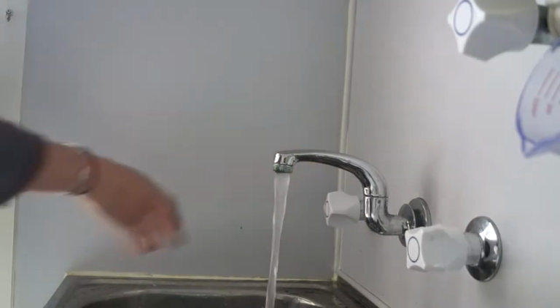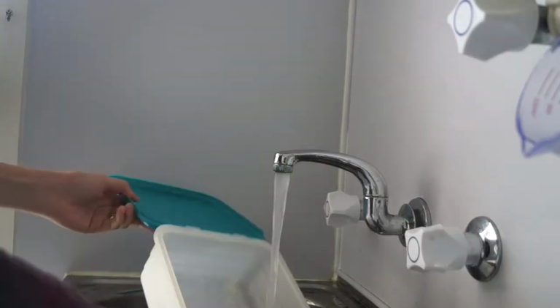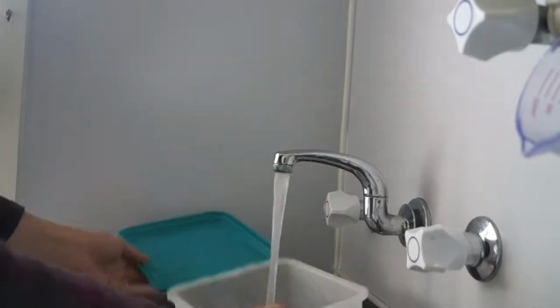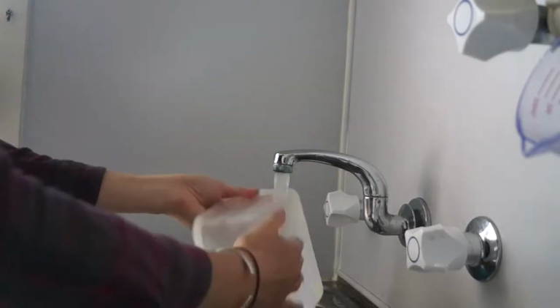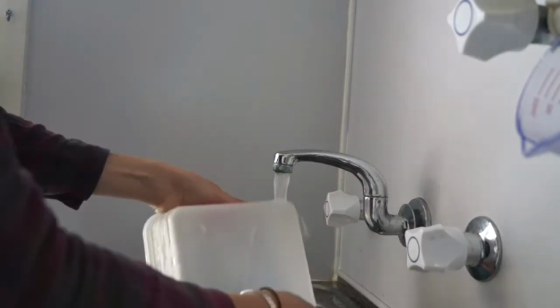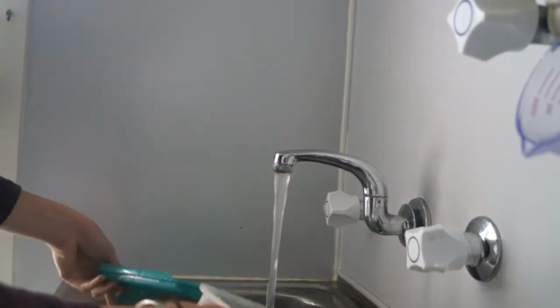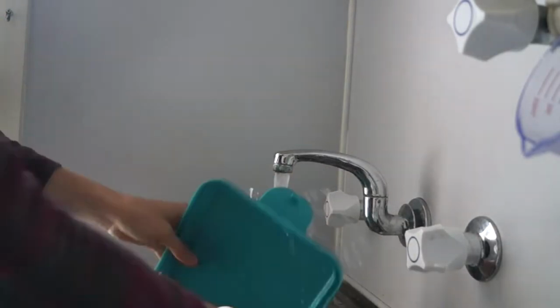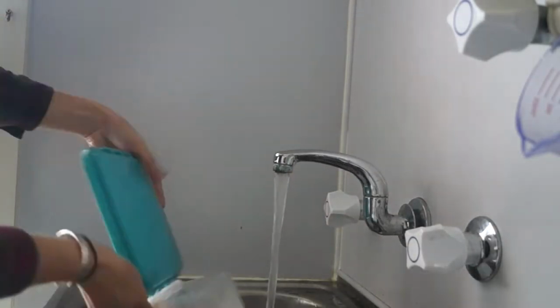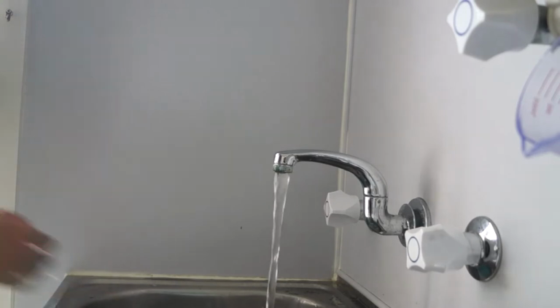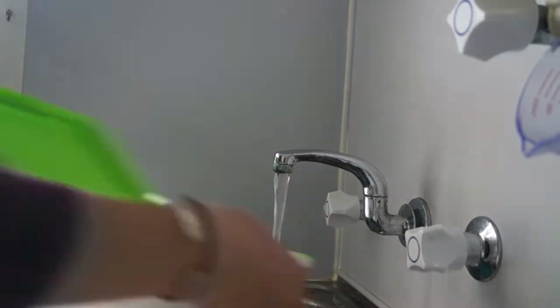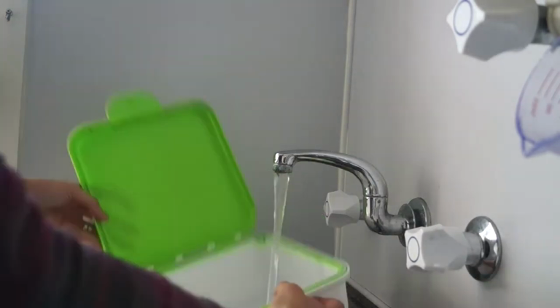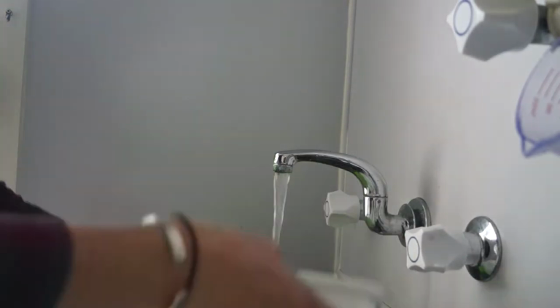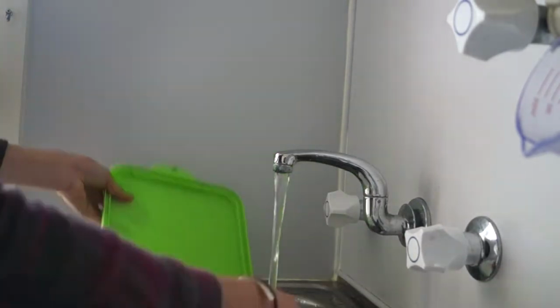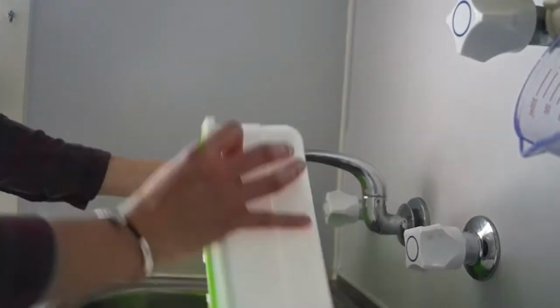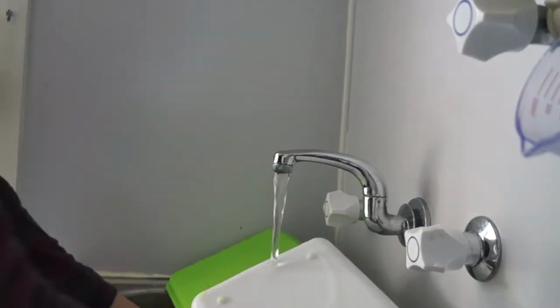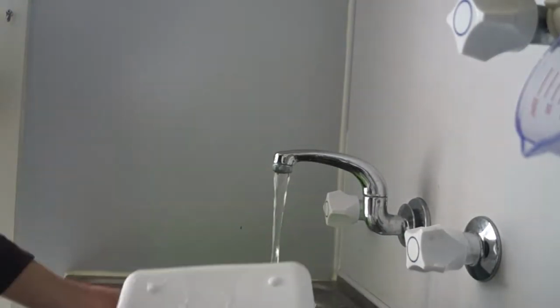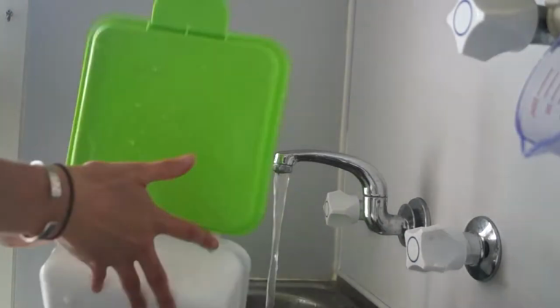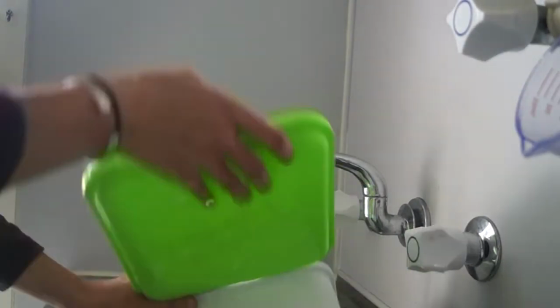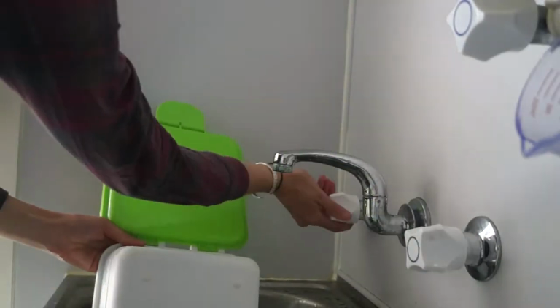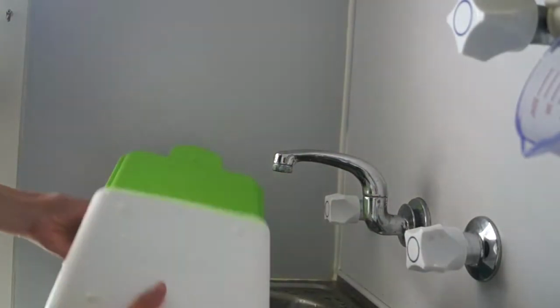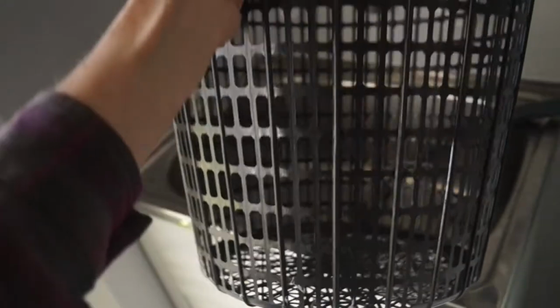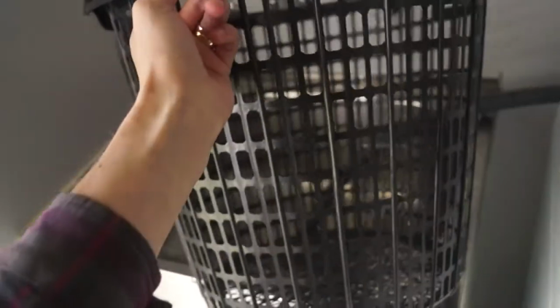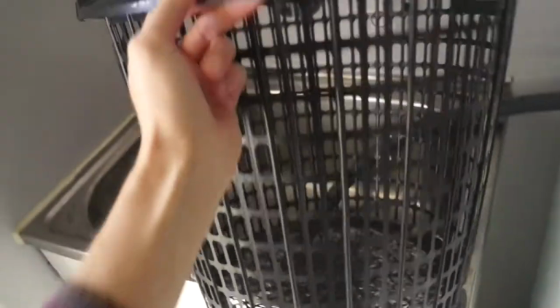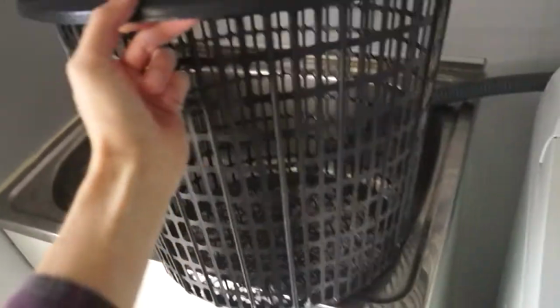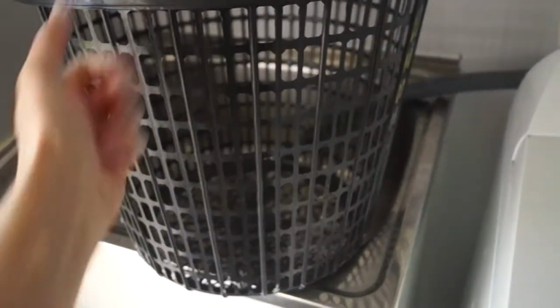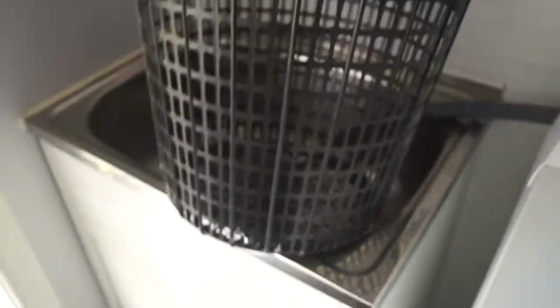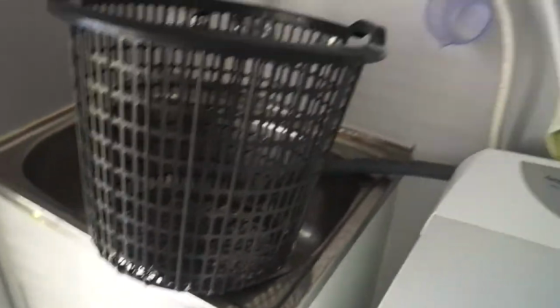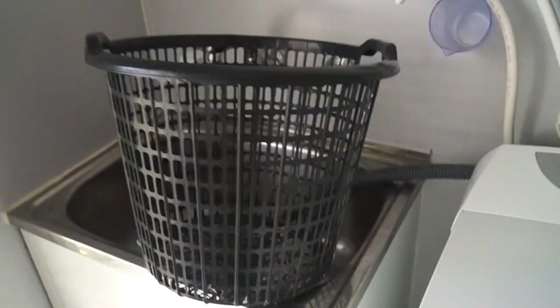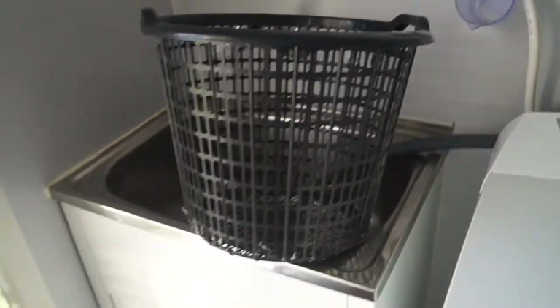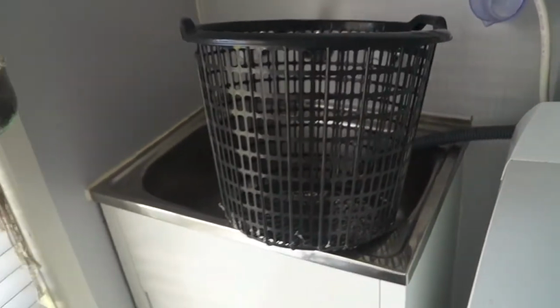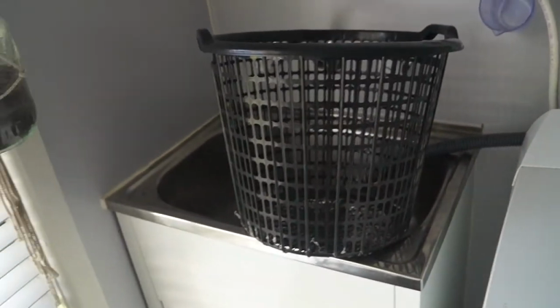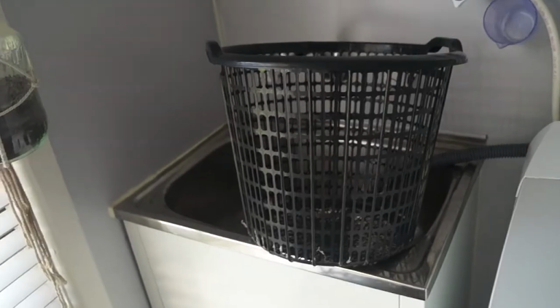I then rinse out my wipes containers and leave them to dry before filling with fresh wipes. I'll often rinse out the dry pail too and leave it in my sink to refill throughout the day.